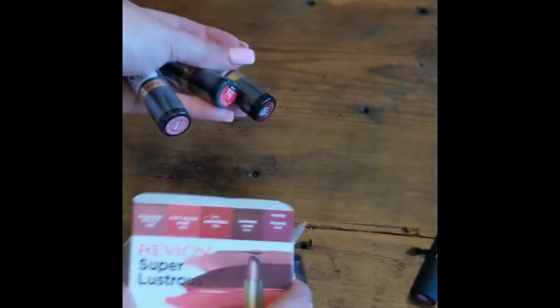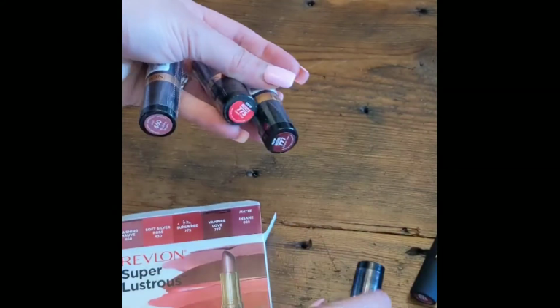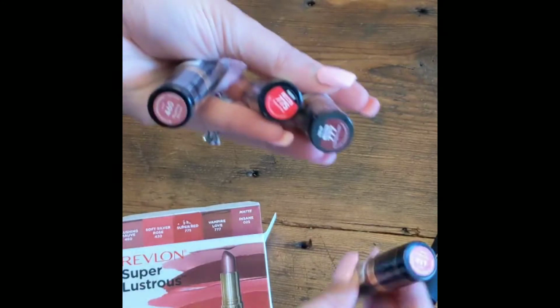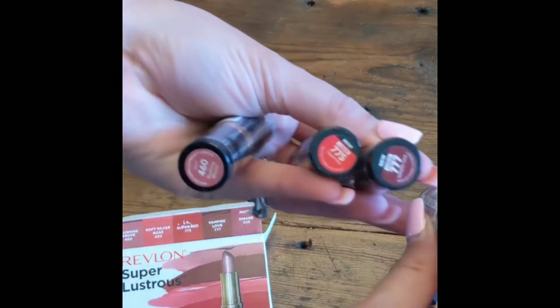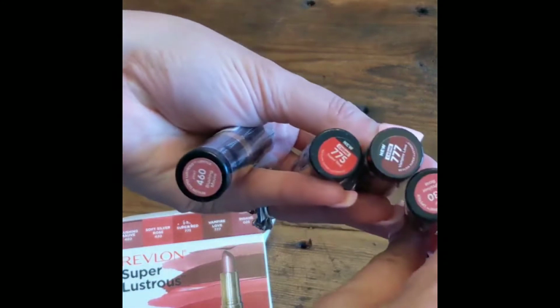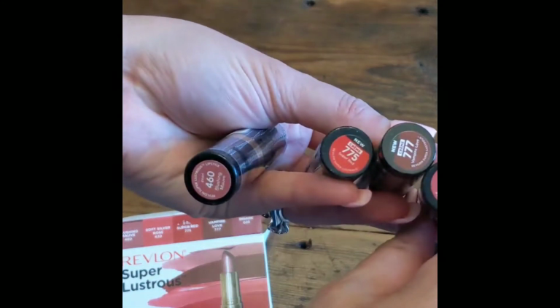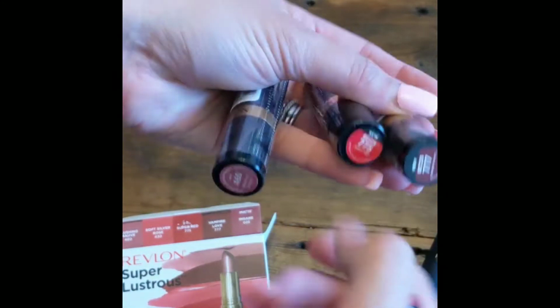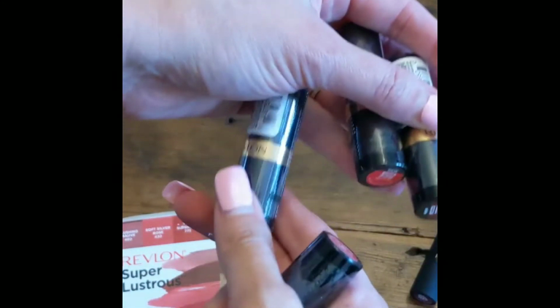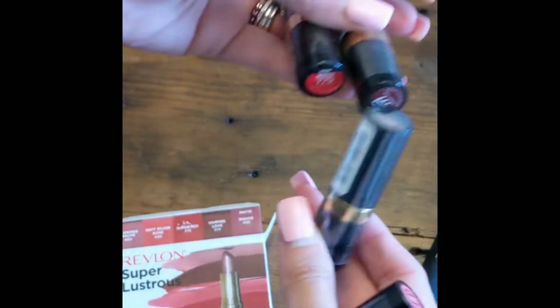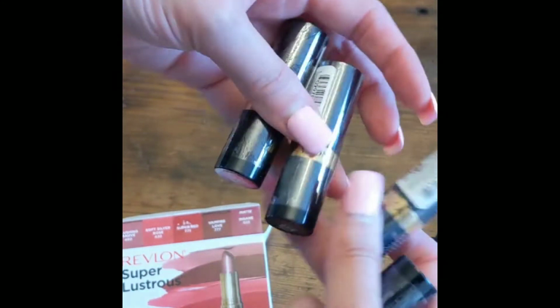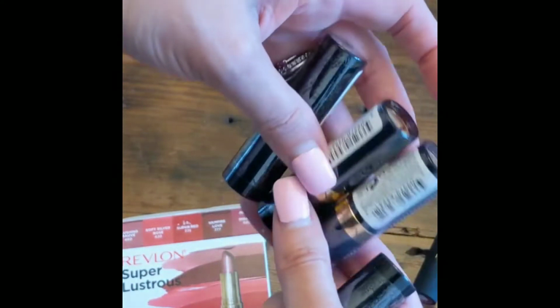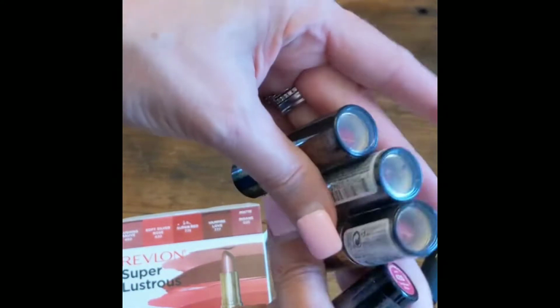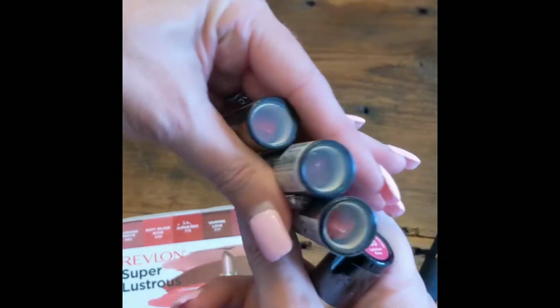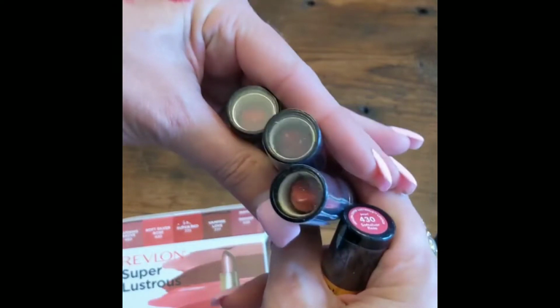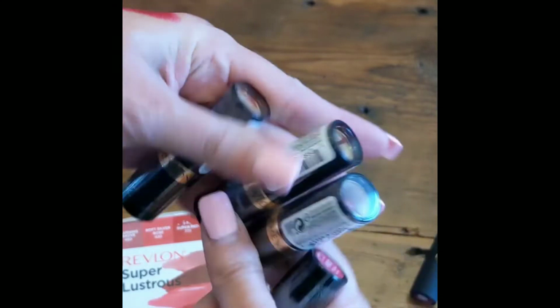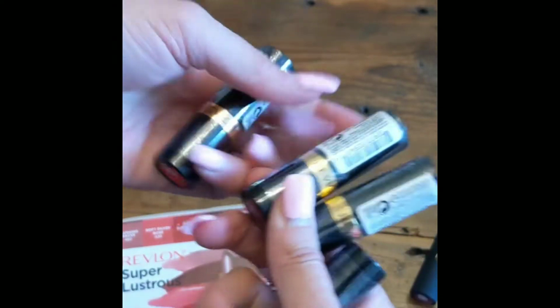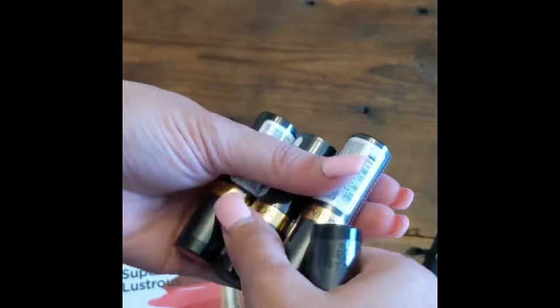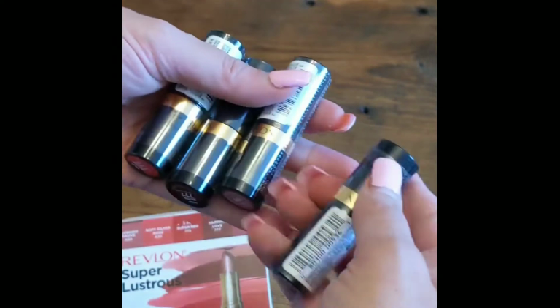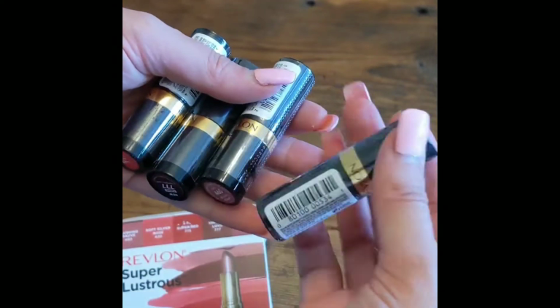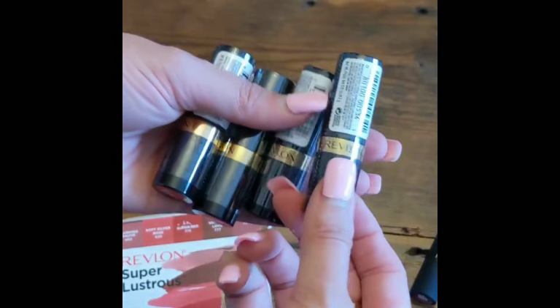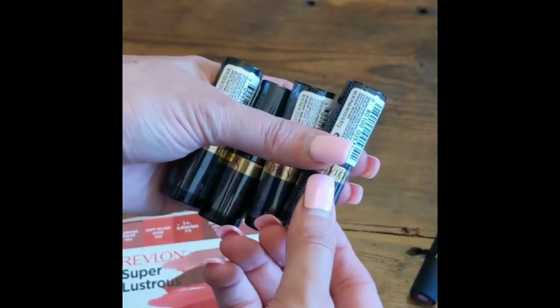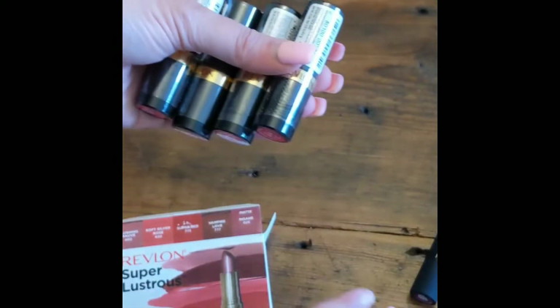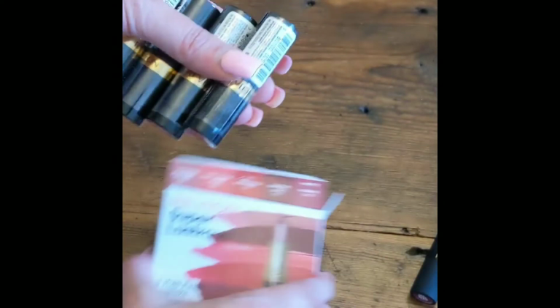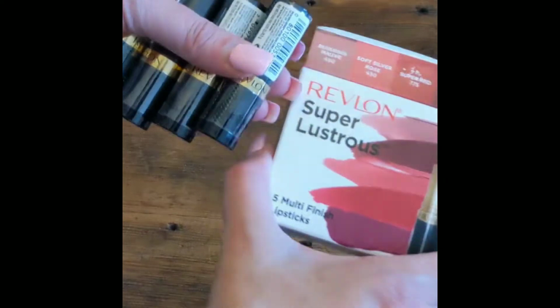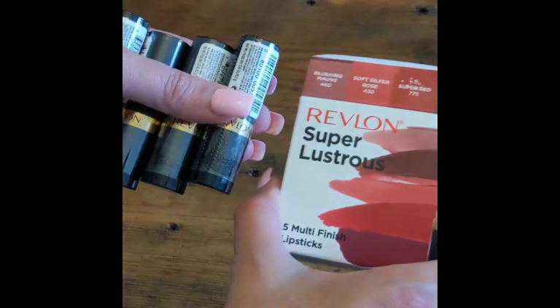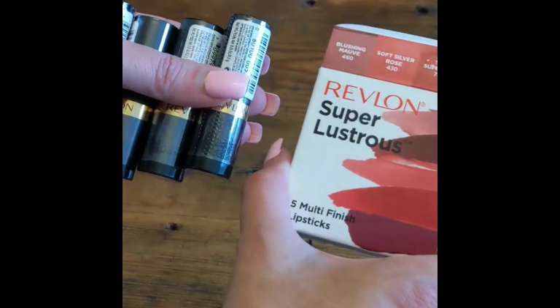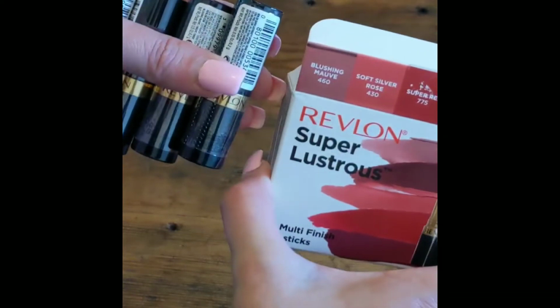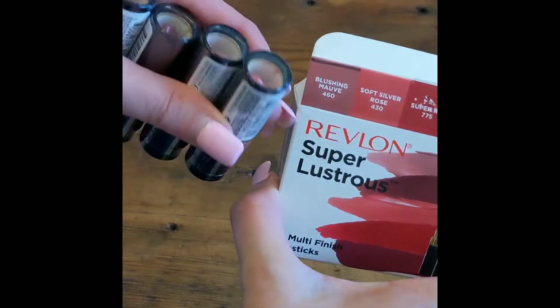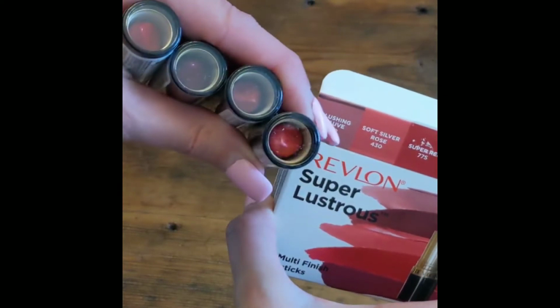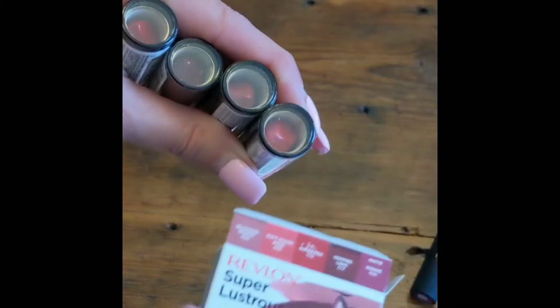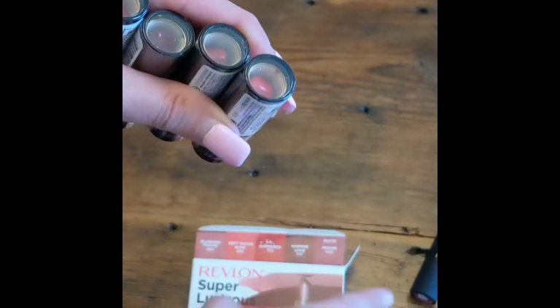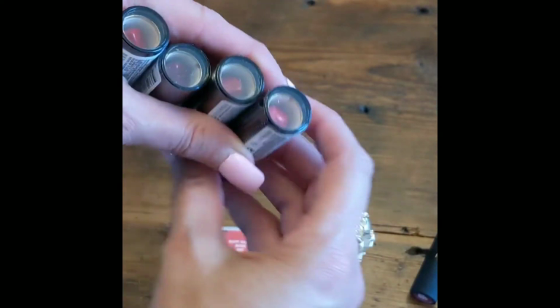The variety of finishes and colors make sure that you always have a color to go with your look for that day. All of these feel amazing on your lips because they have hydrating nourishment to make sure that your lips never dry out and never get cracked.